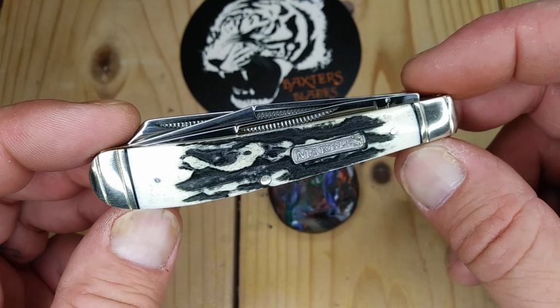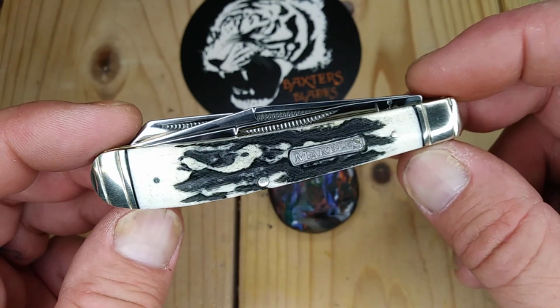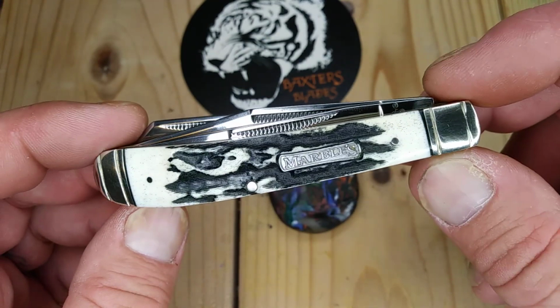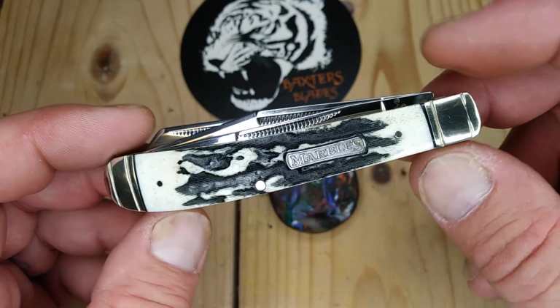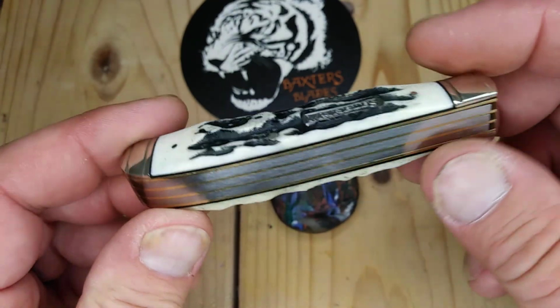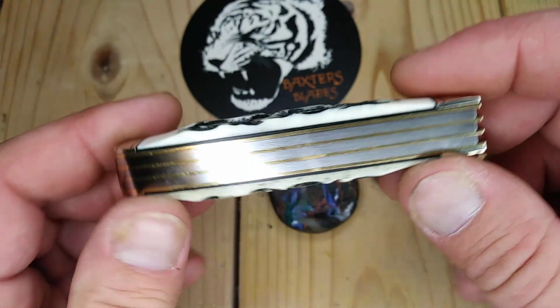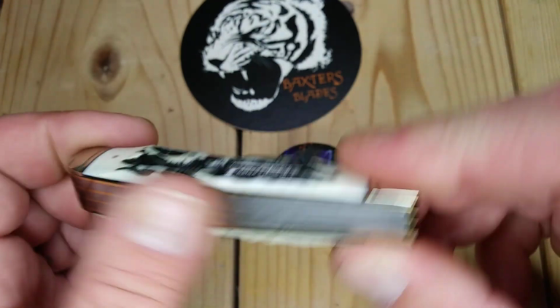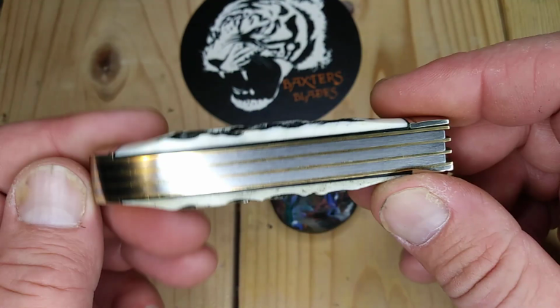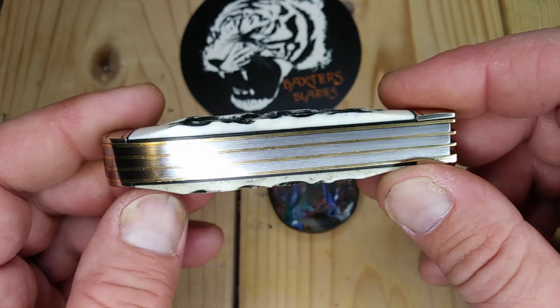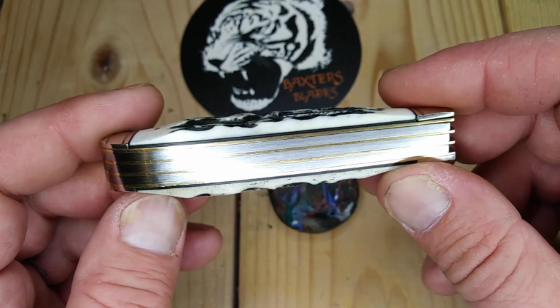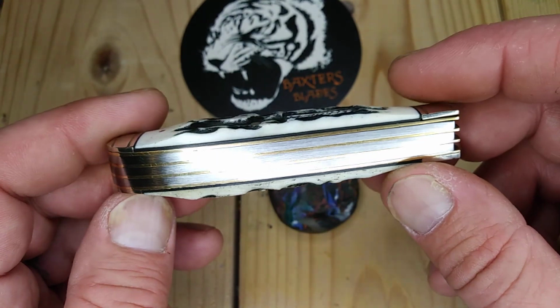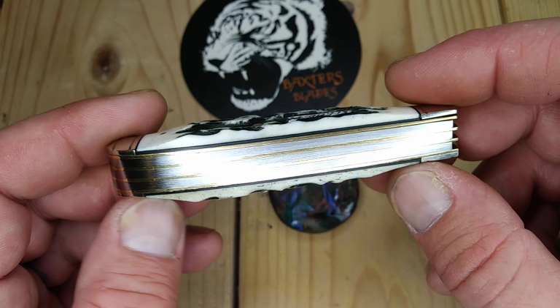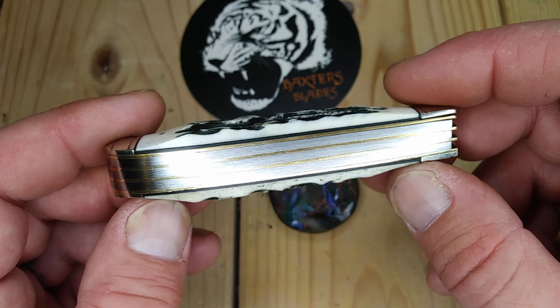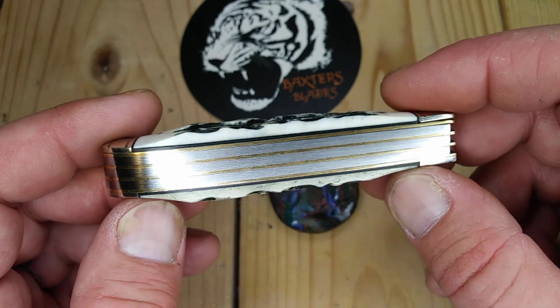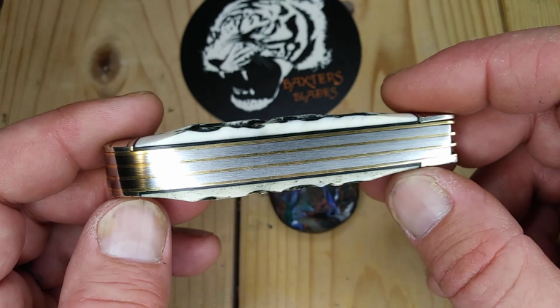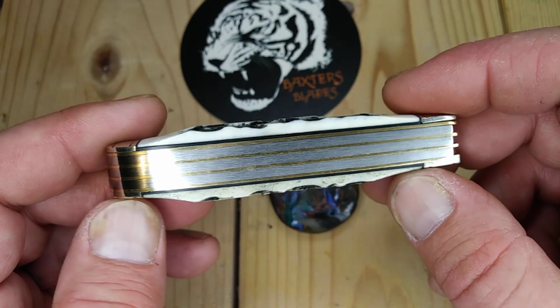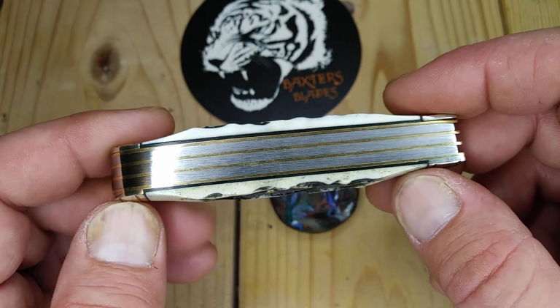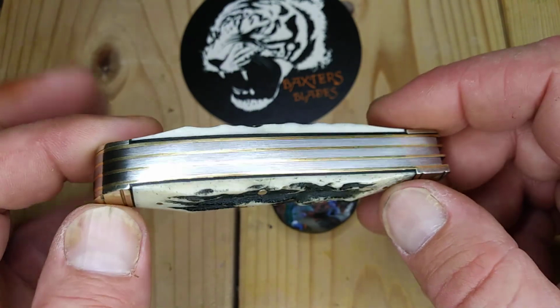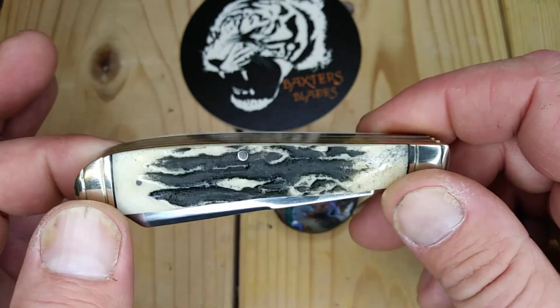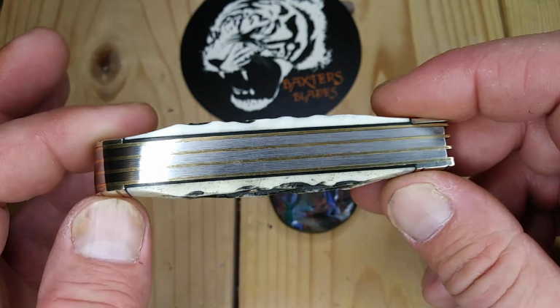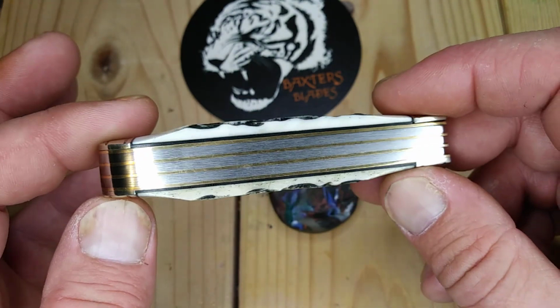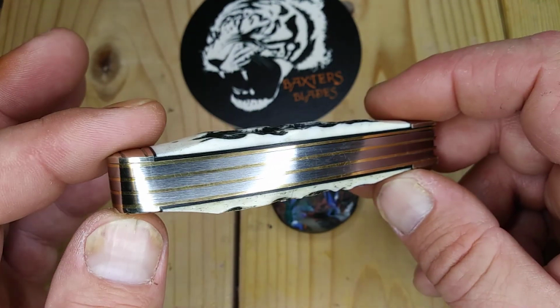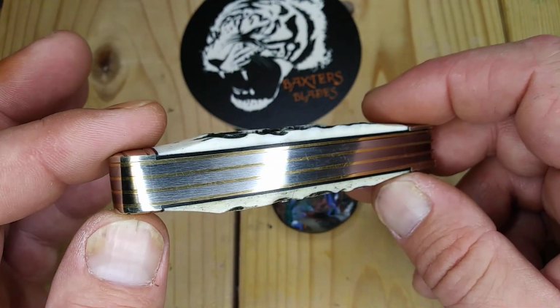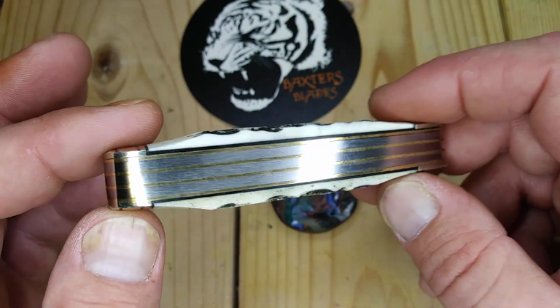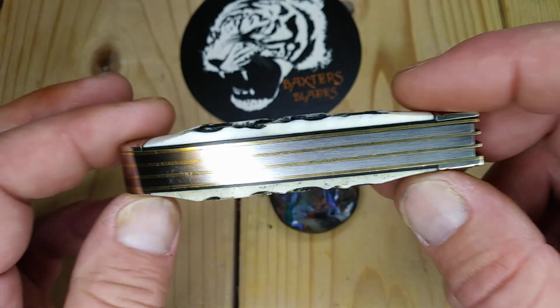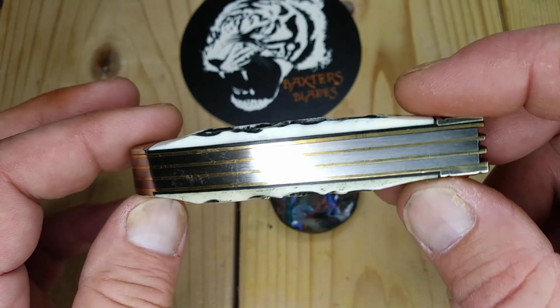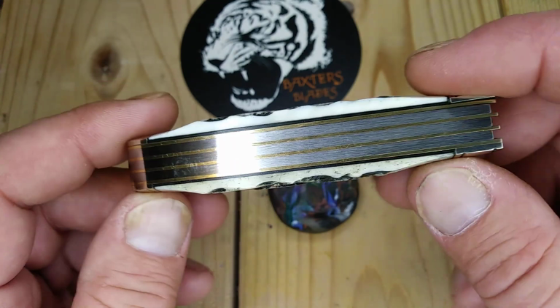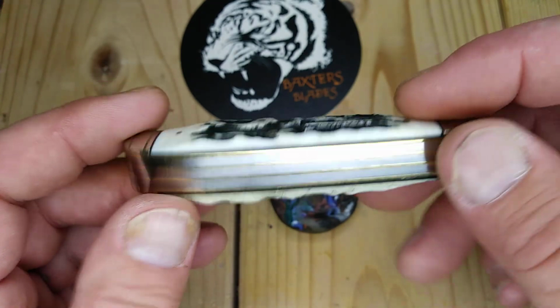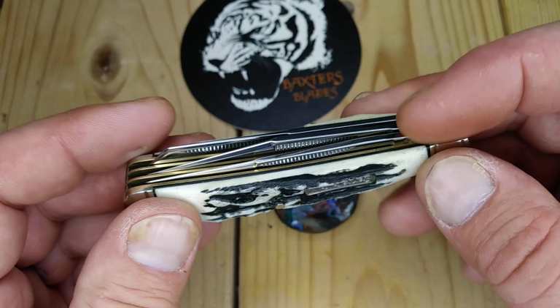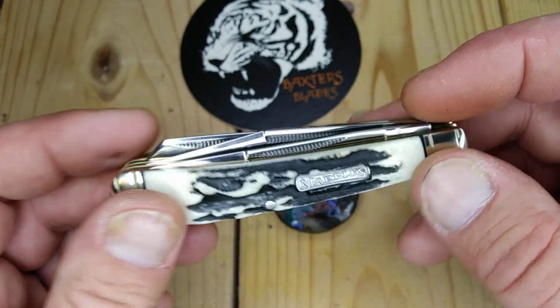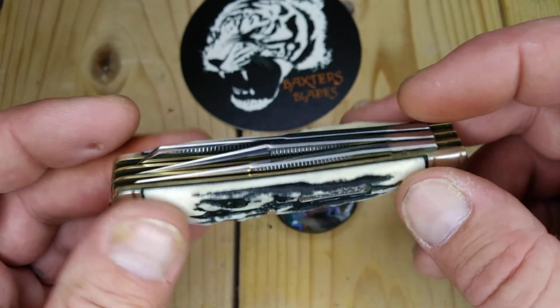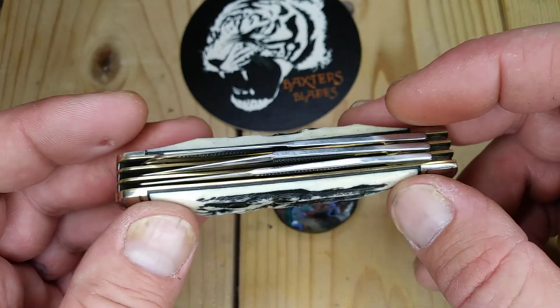Super tight. Awesome back springs. Most of my Marbles, I usually have a little gap in the back, so I'm really surprised with this one. The fit and finish was really awesome.